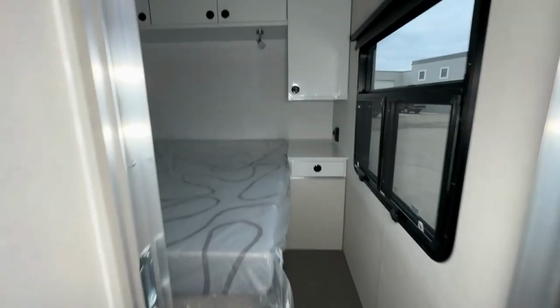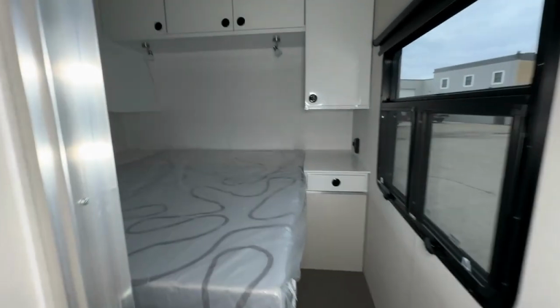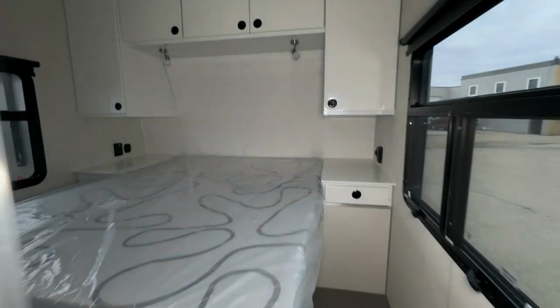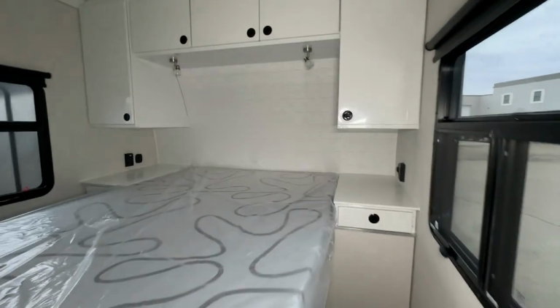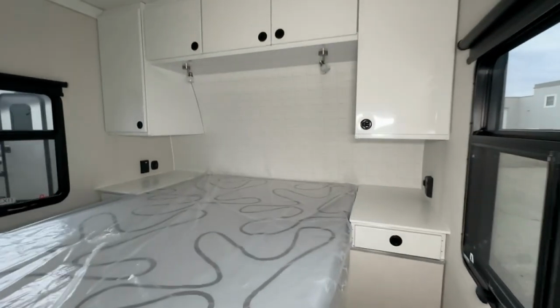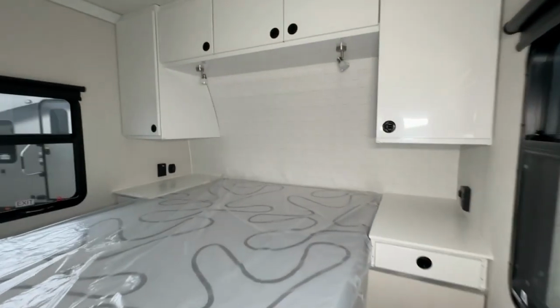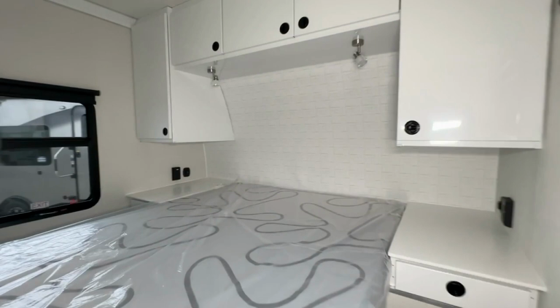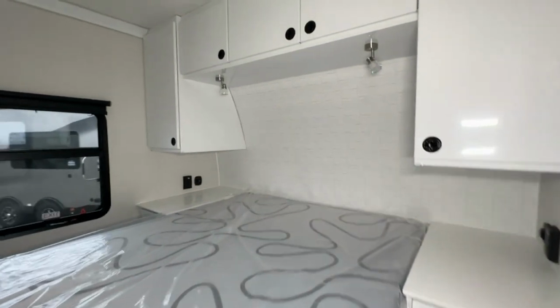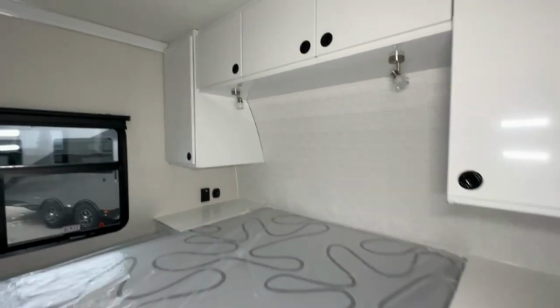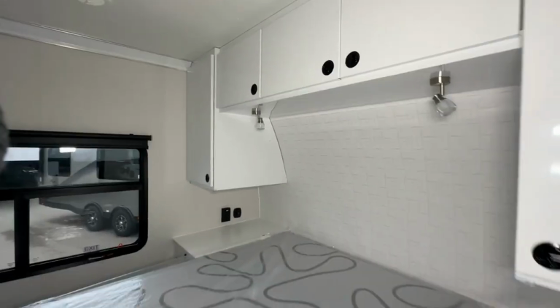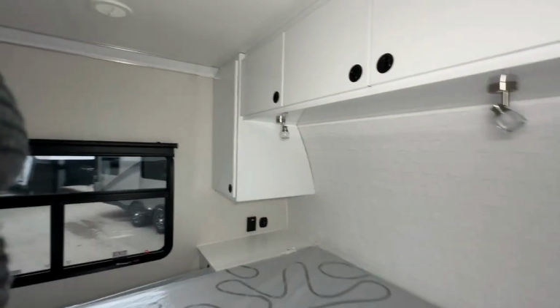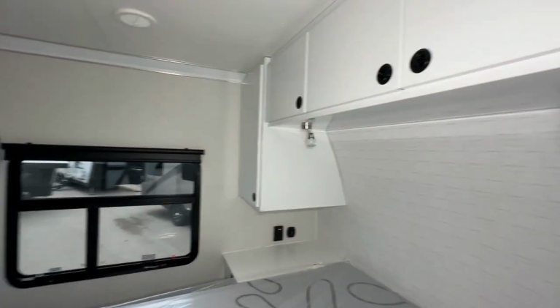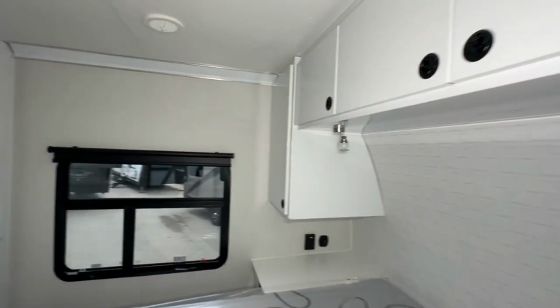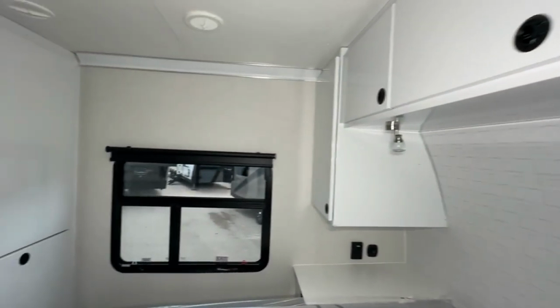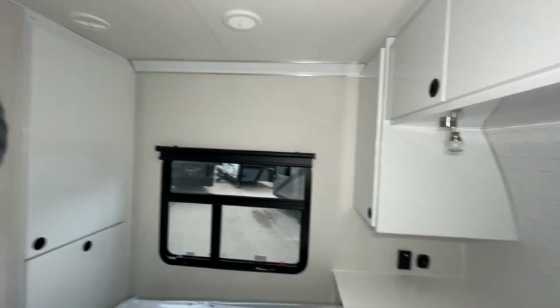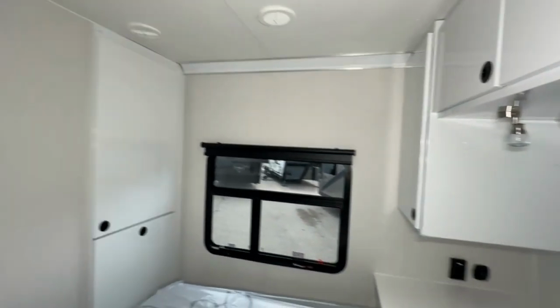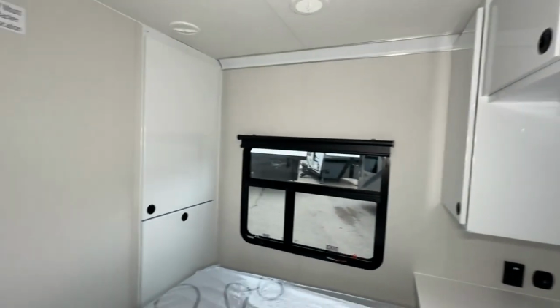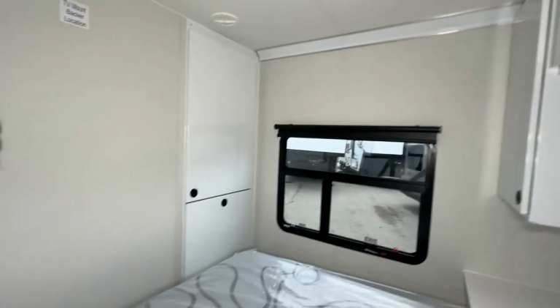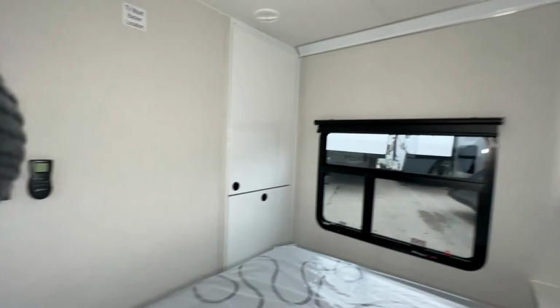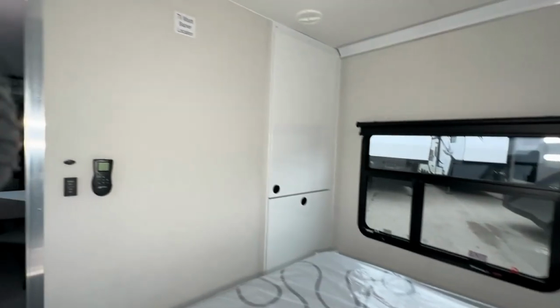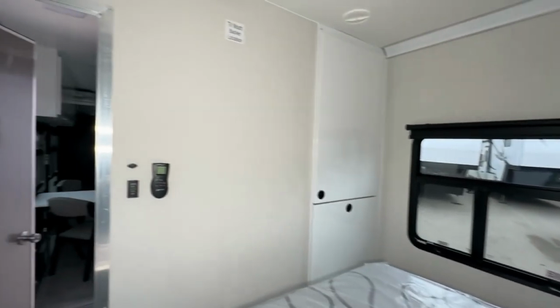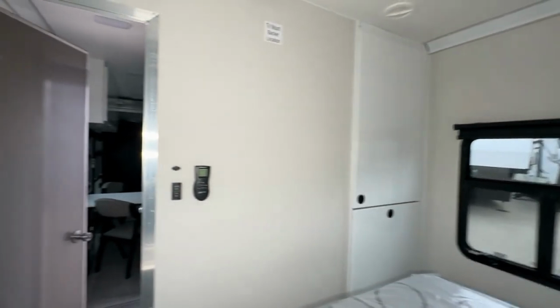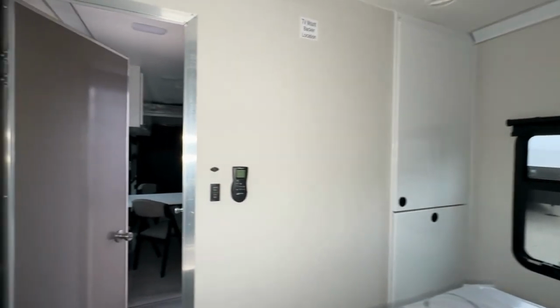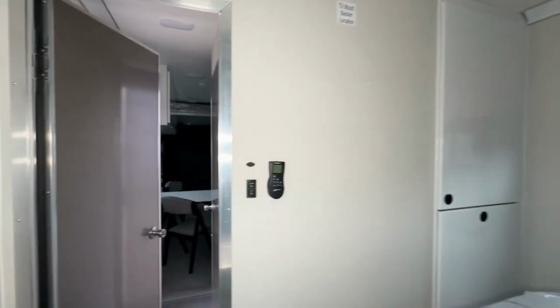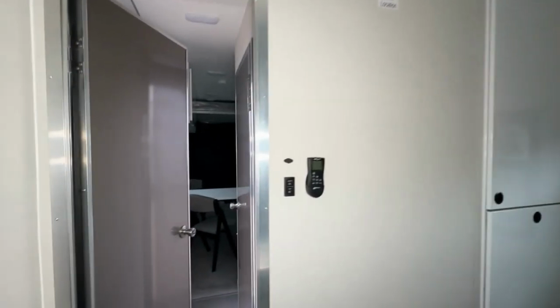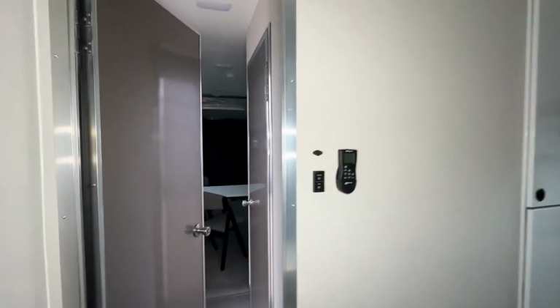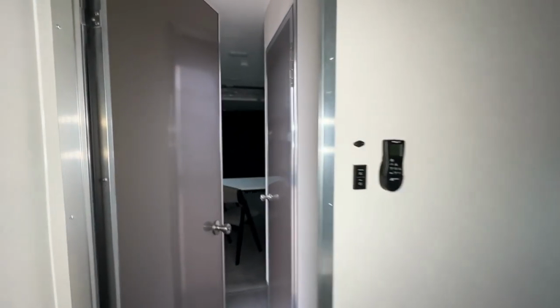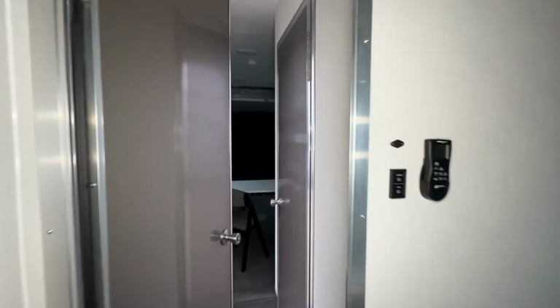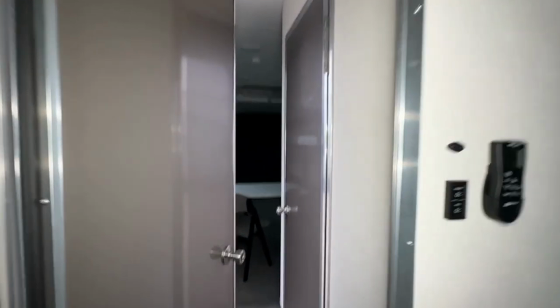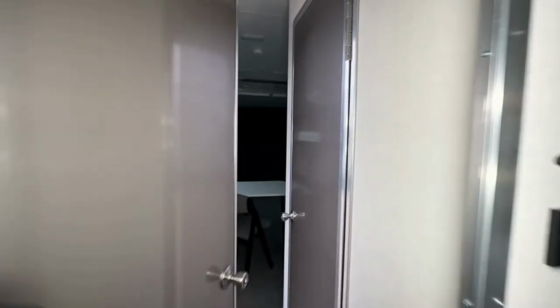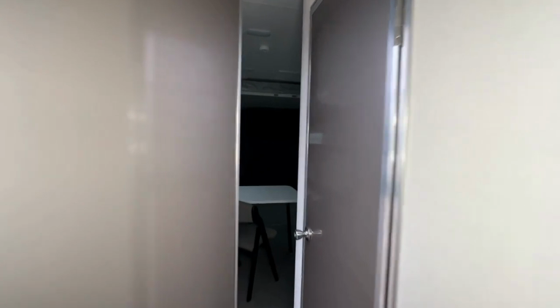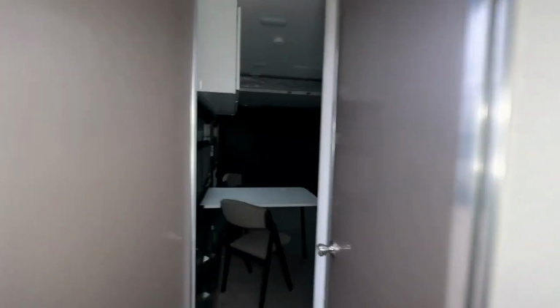Experience the ultimate comfort in the master suite with a spacious residential queen bed surrounded by sleek aluminum cabinets. Enjoy bedtime reading with decorative LED reading lamps, adding a touch of elegance to your sleeping space.